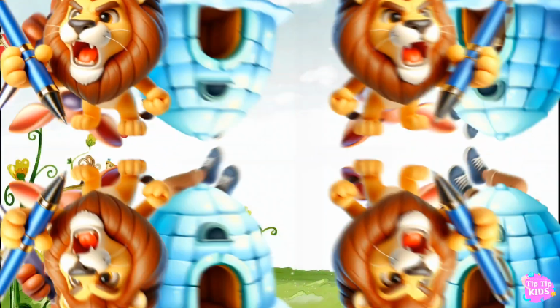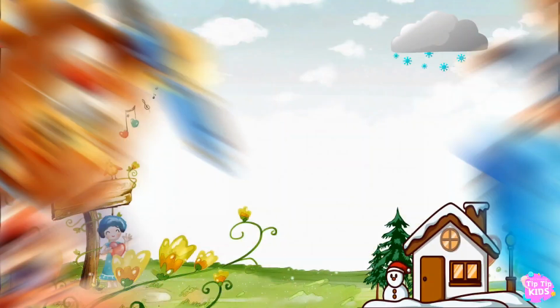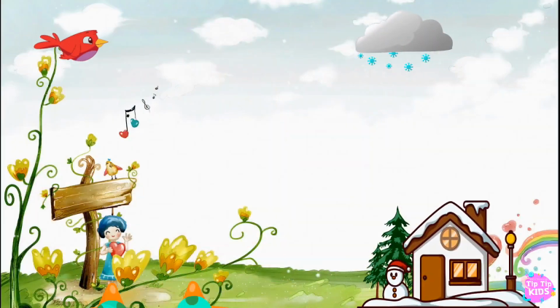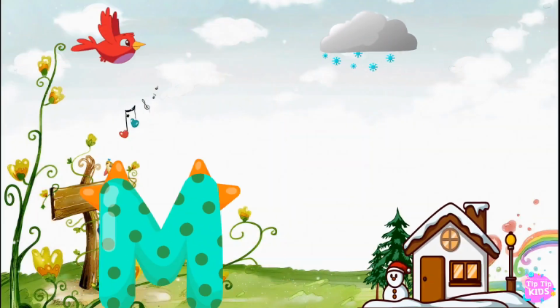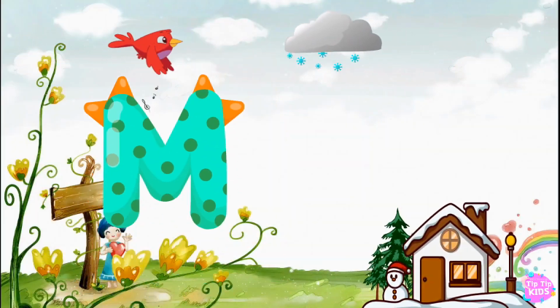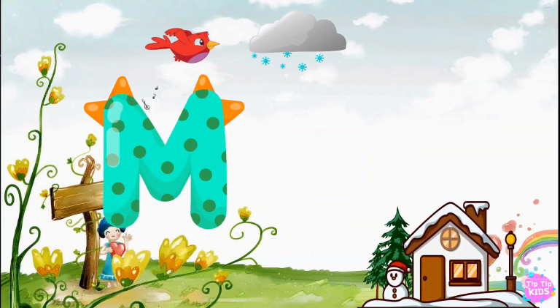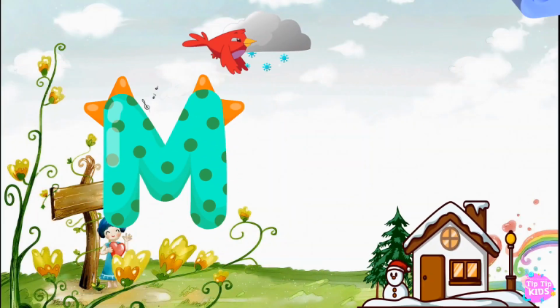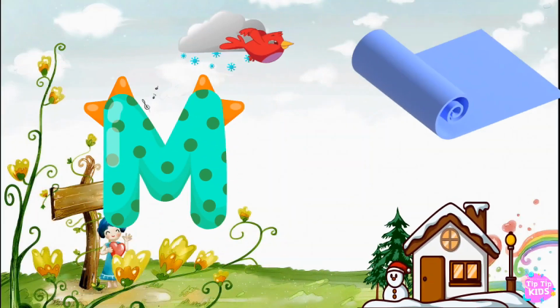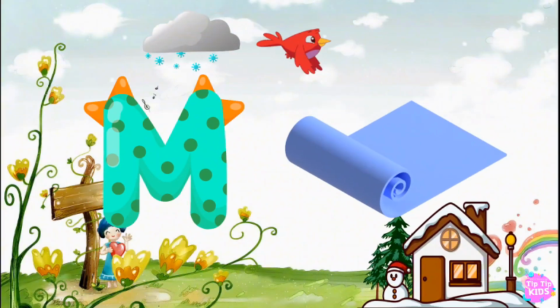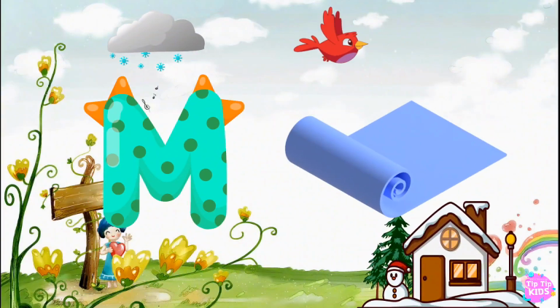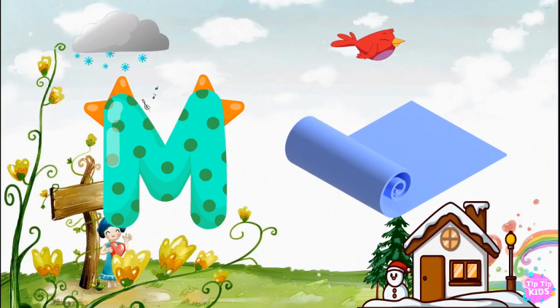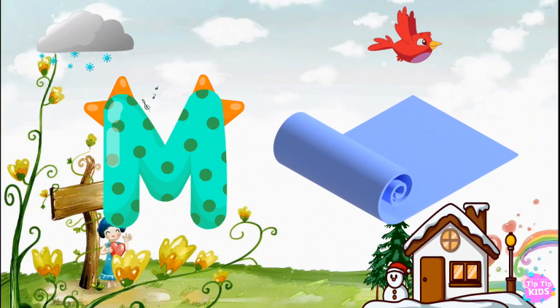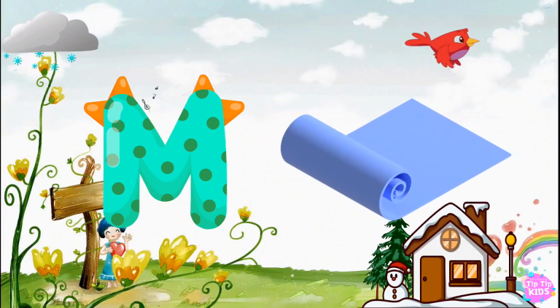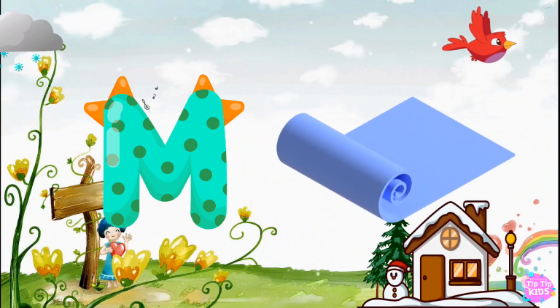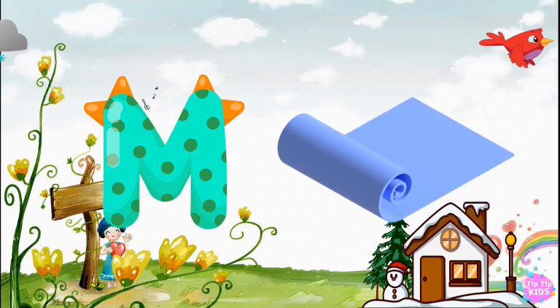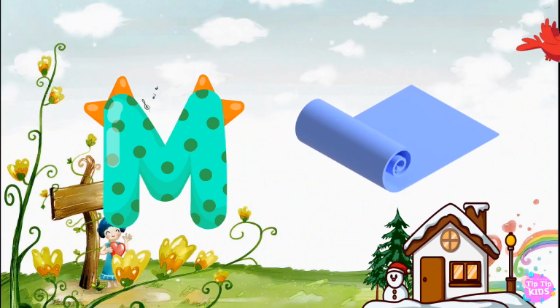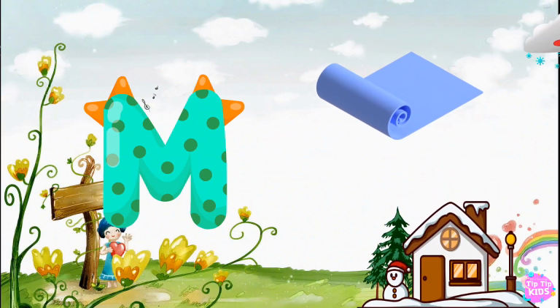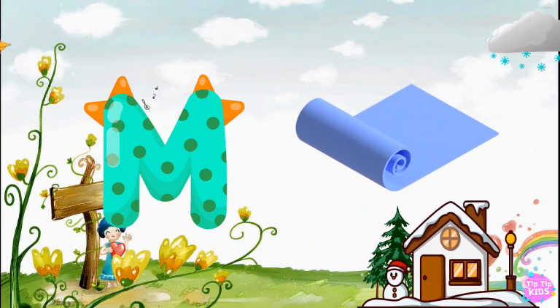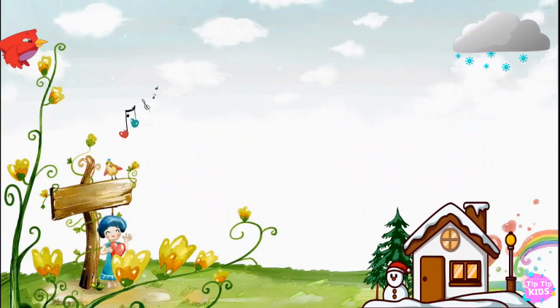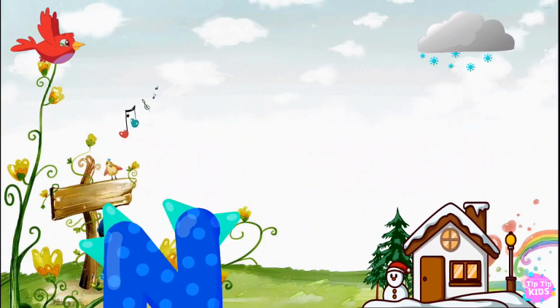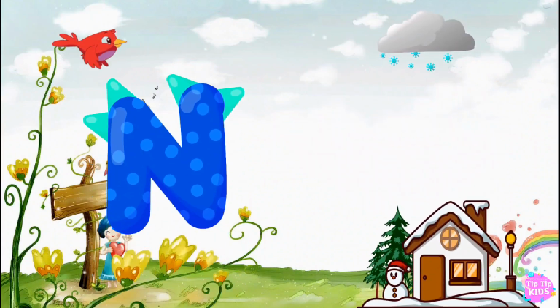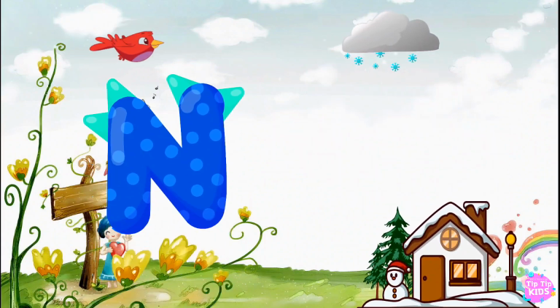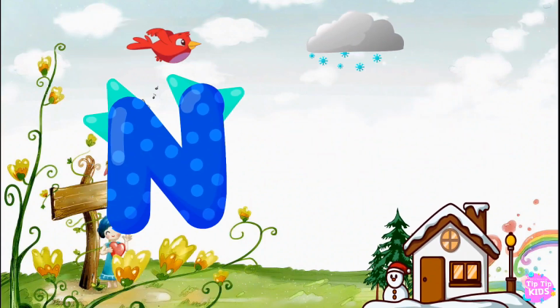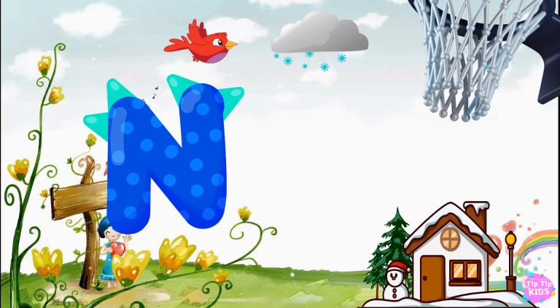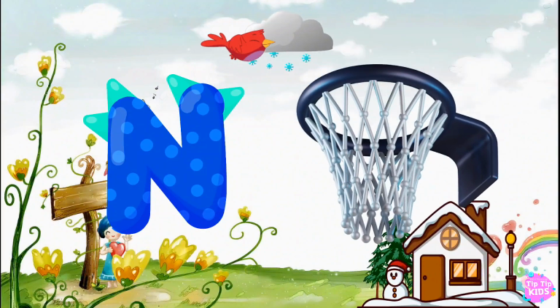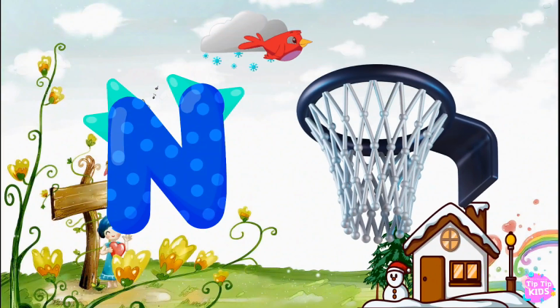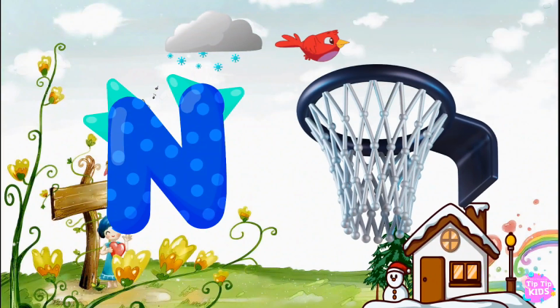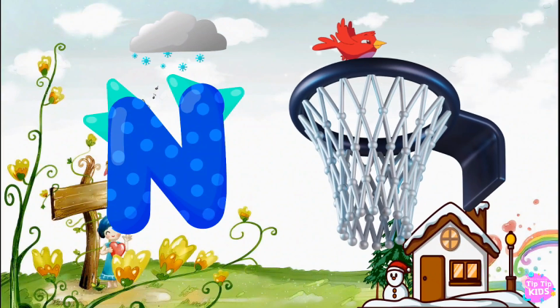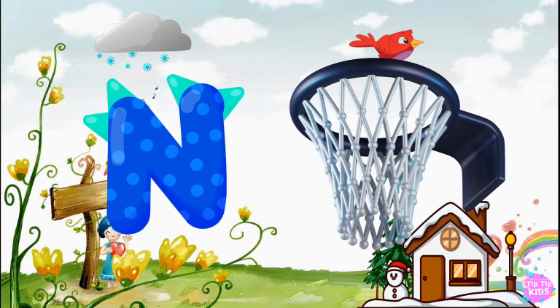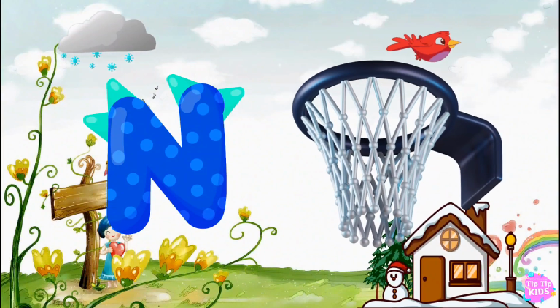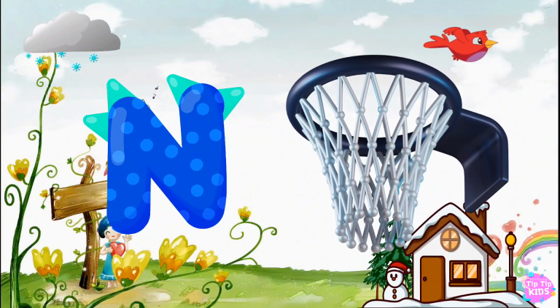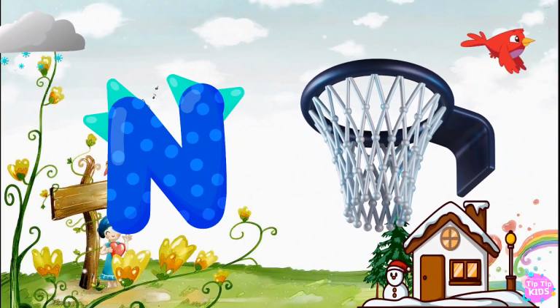M is for Mat, M-M-Mat. N is for Net, N-N-Net.